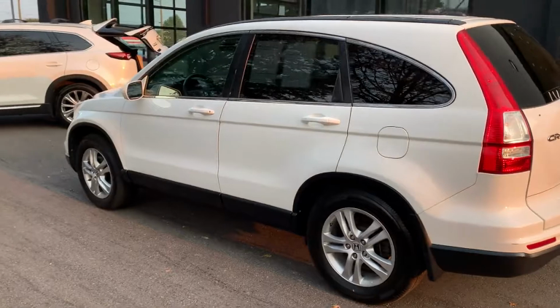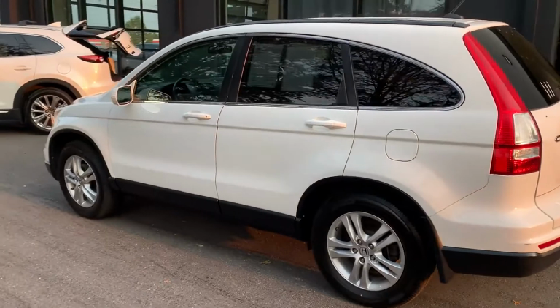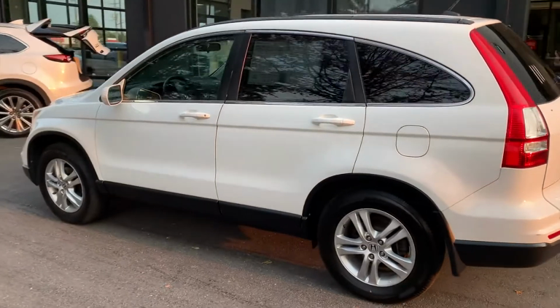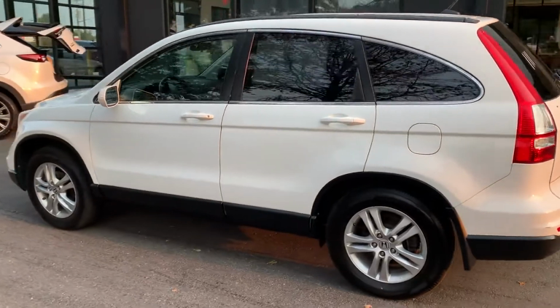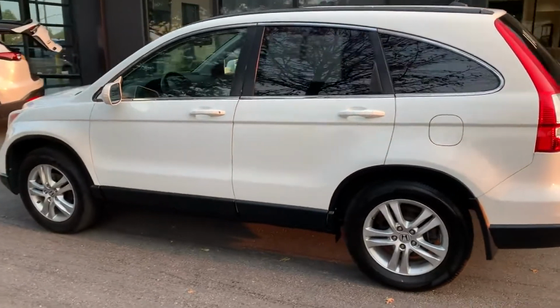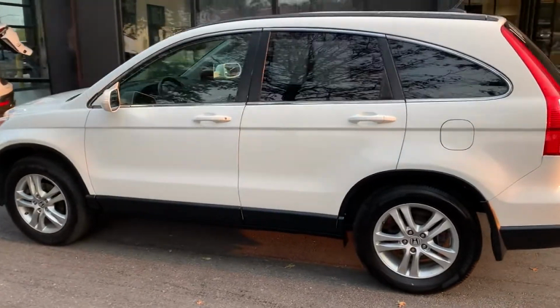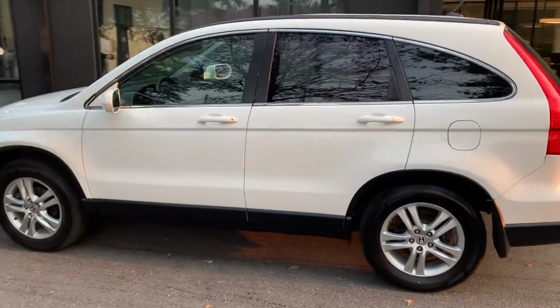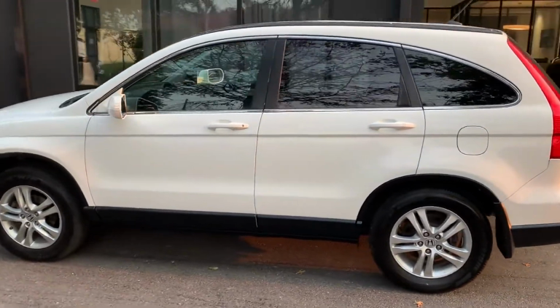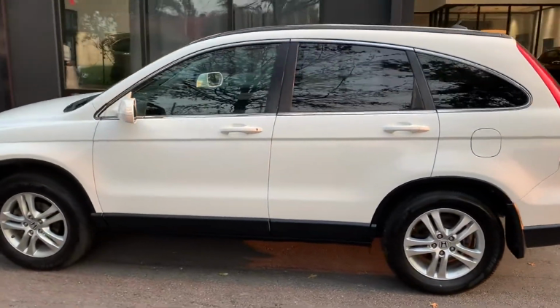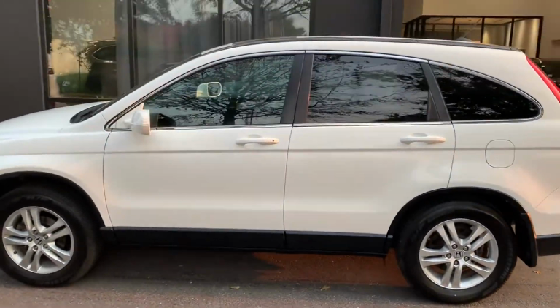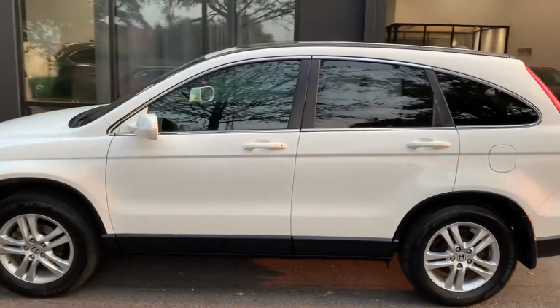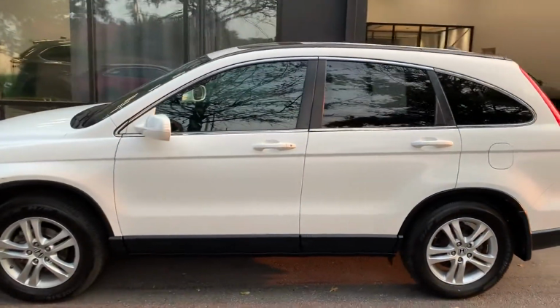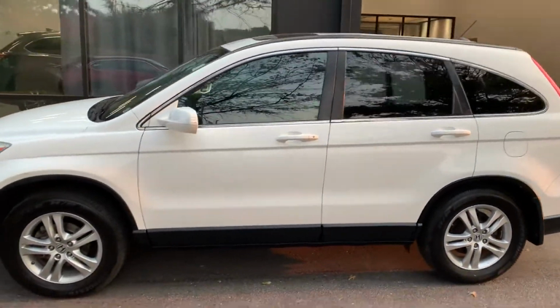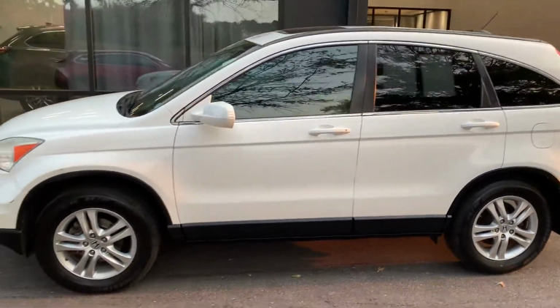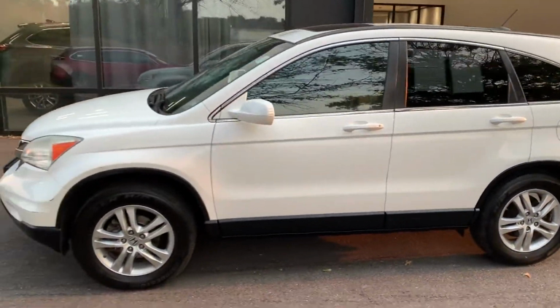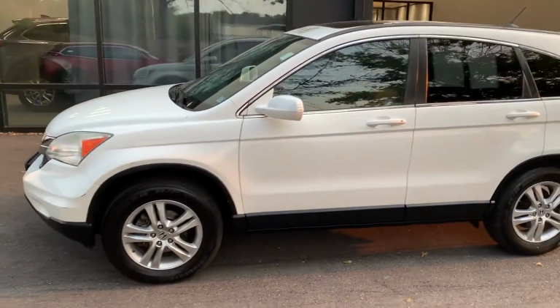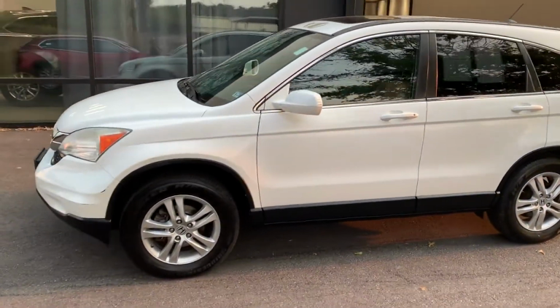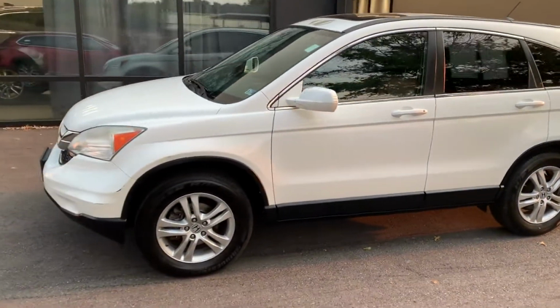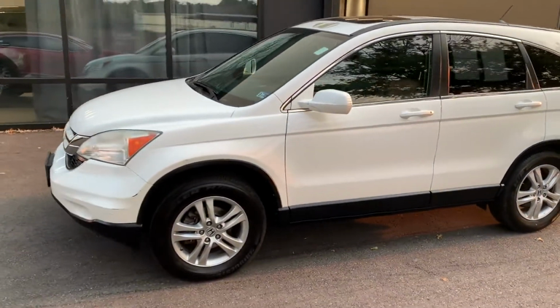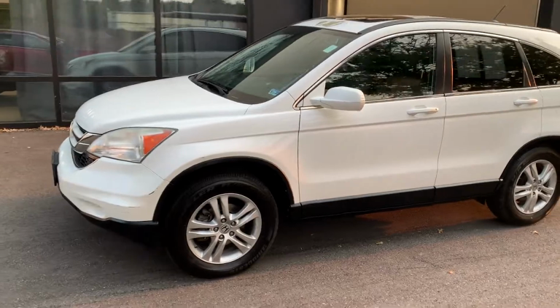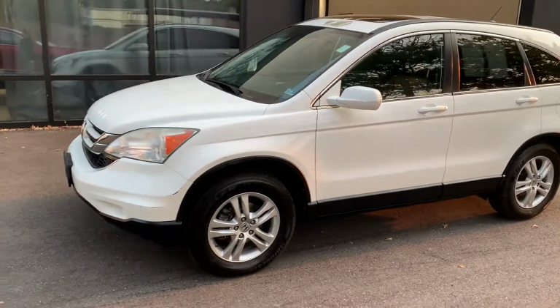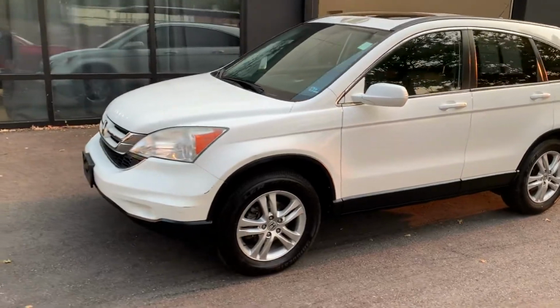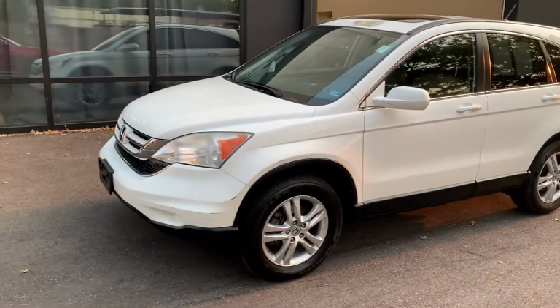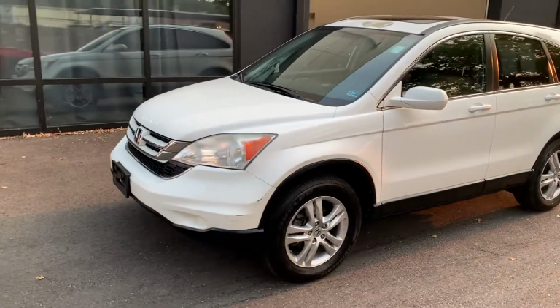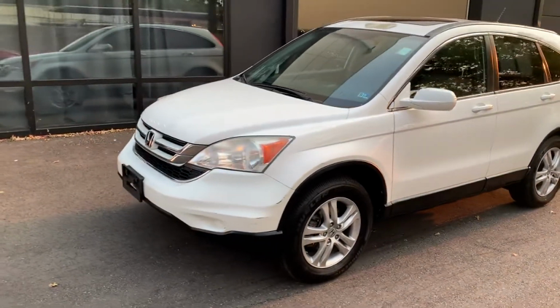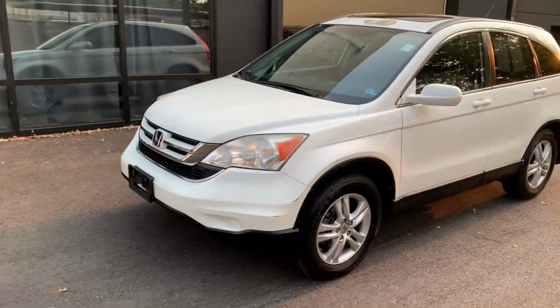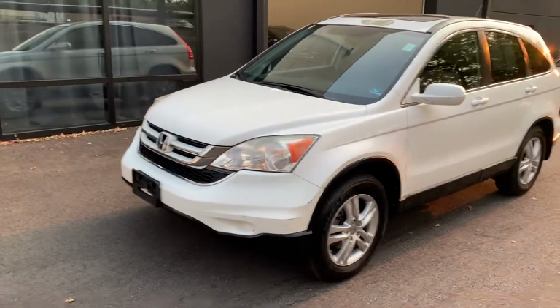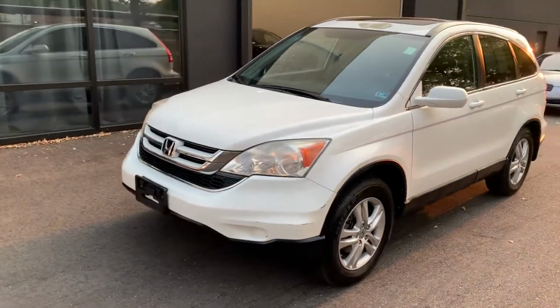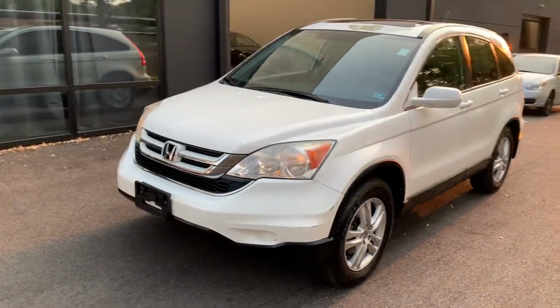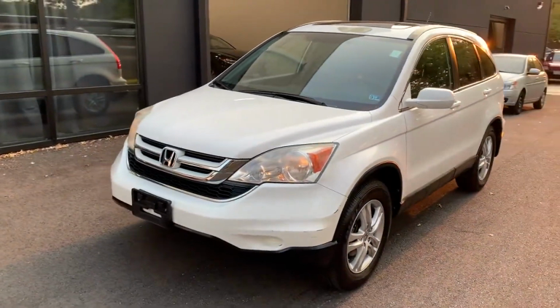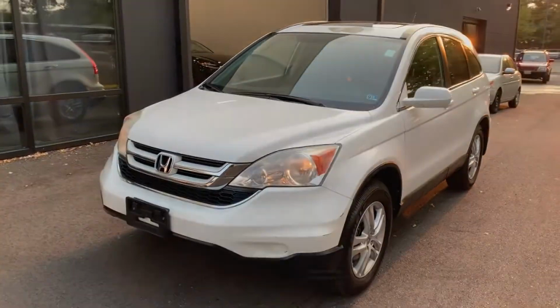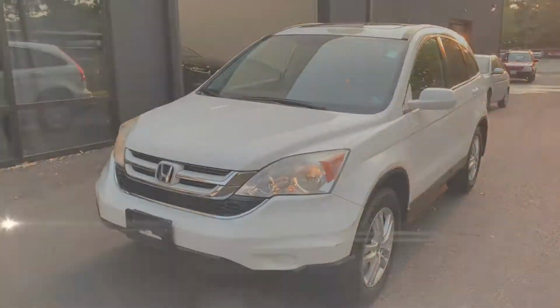Heated side view mirrors, leather seats, moonroof, tinted windows, power driver seat, and pass-through rear seat. Visit us to take home the car of your dreams.